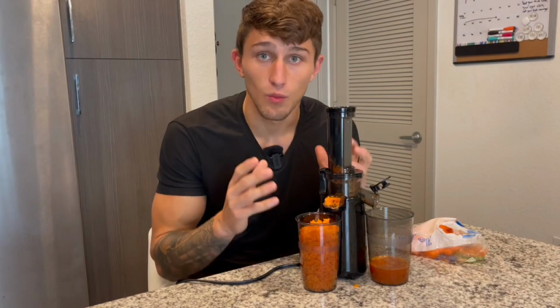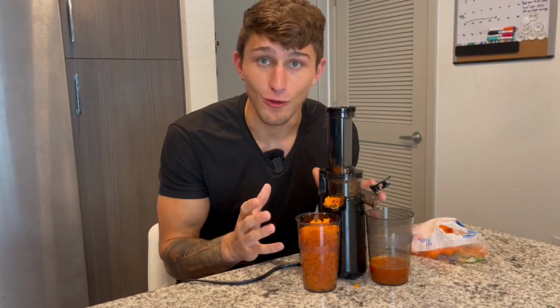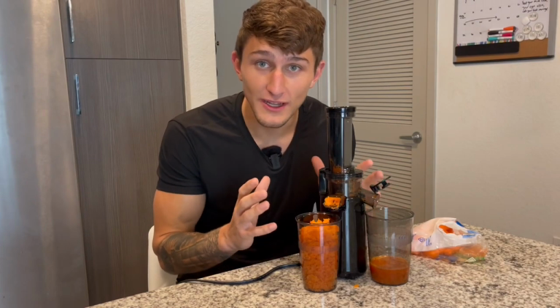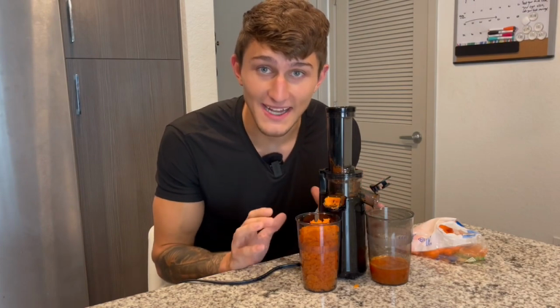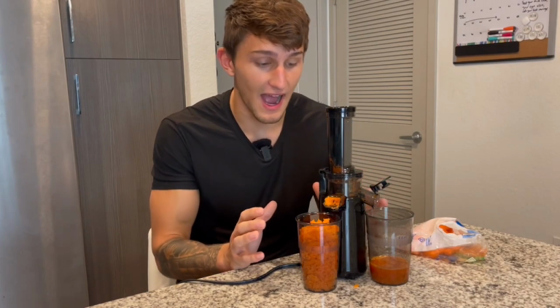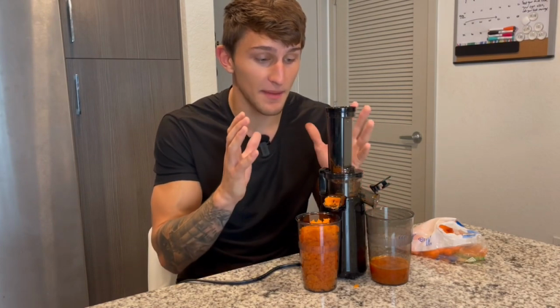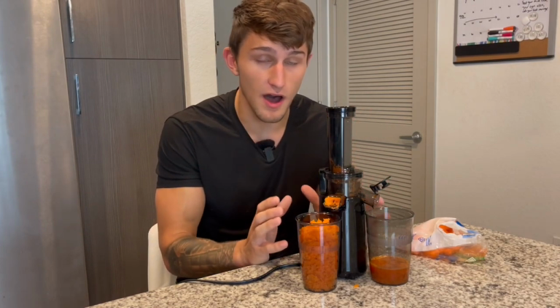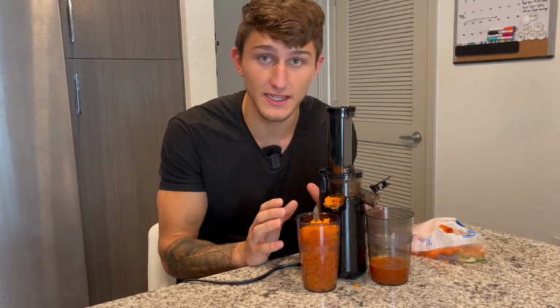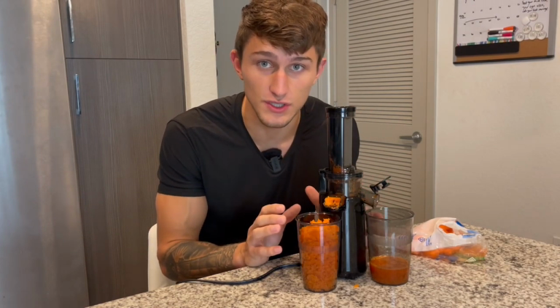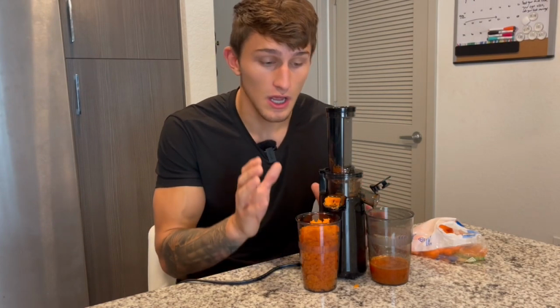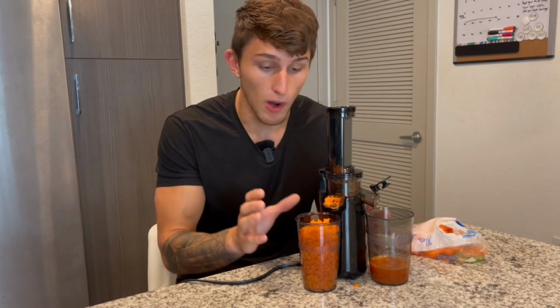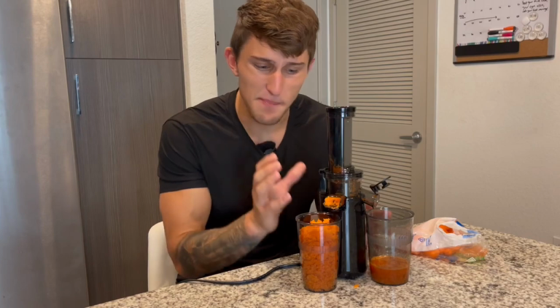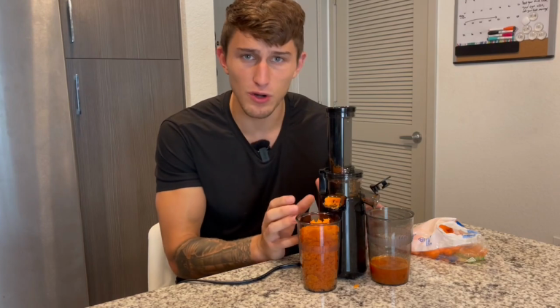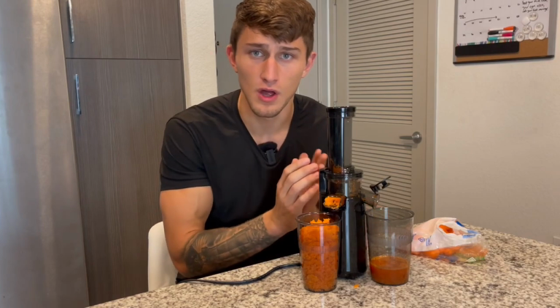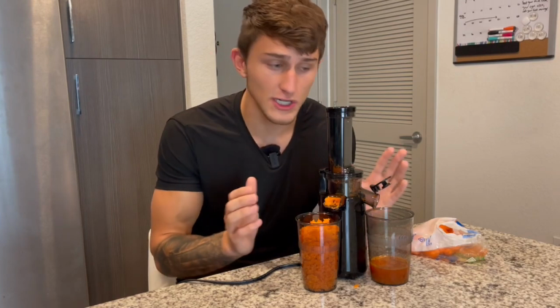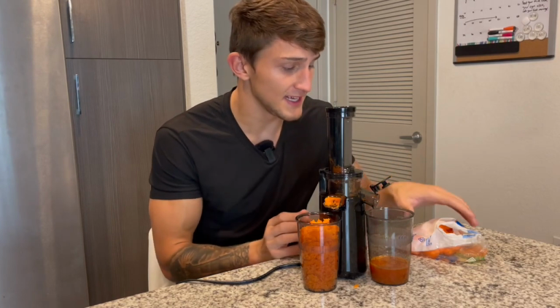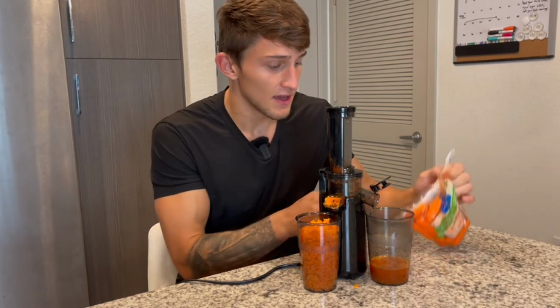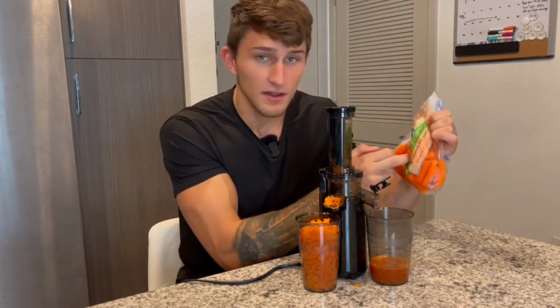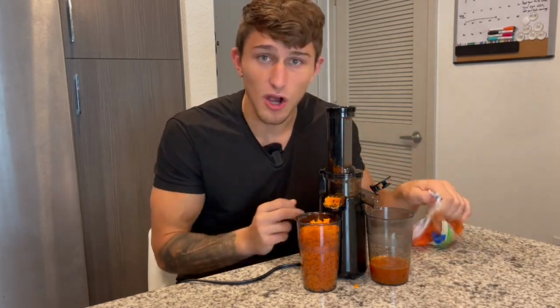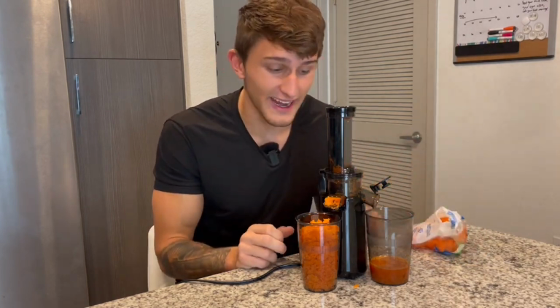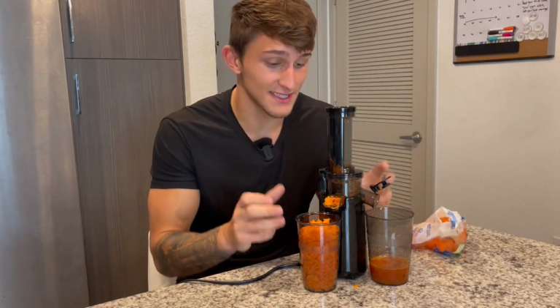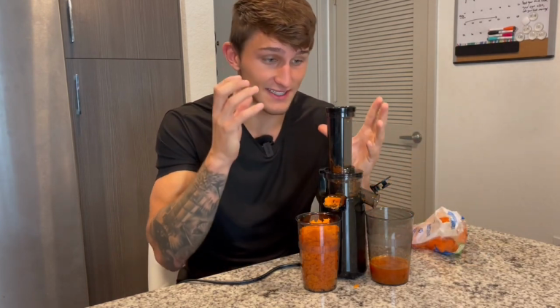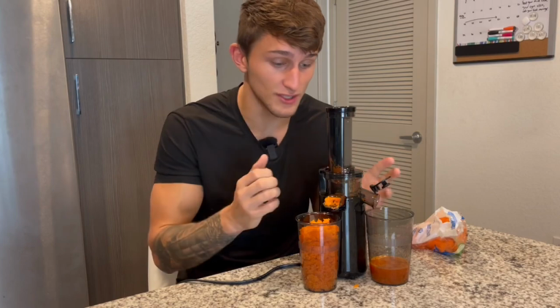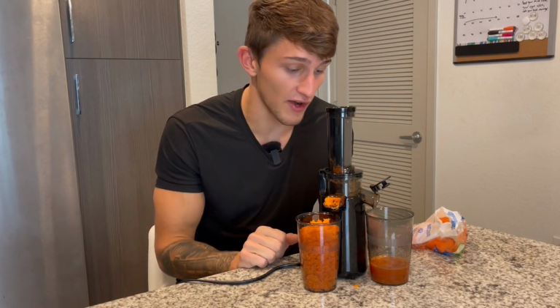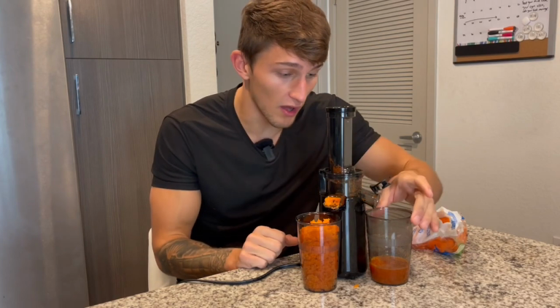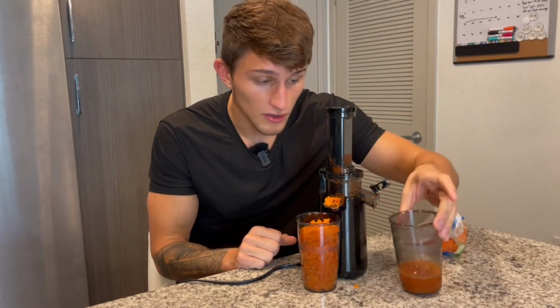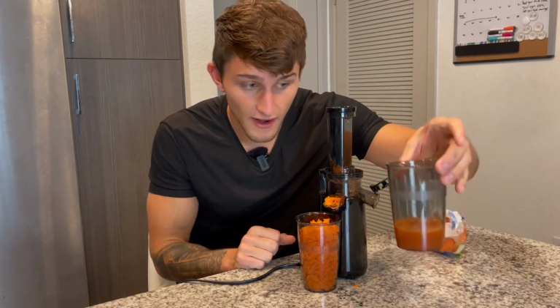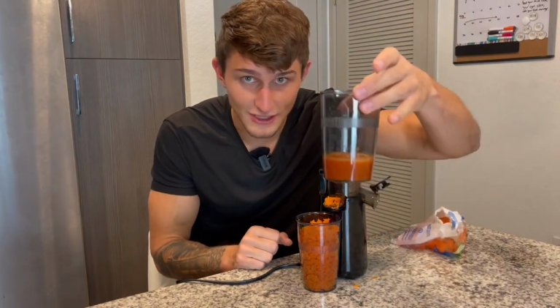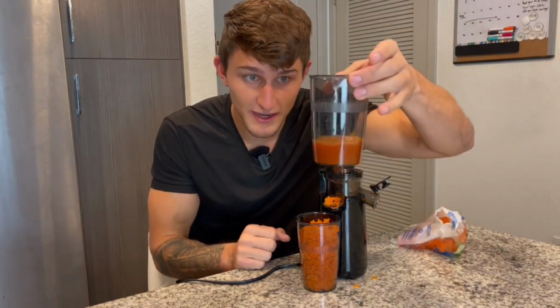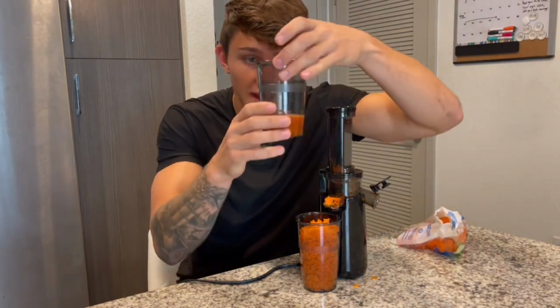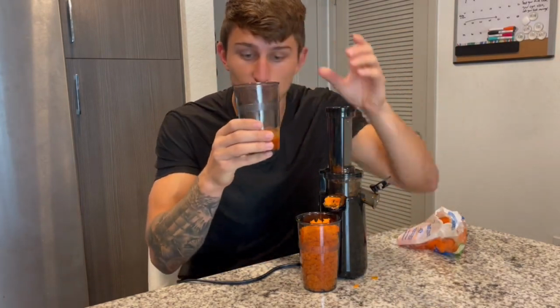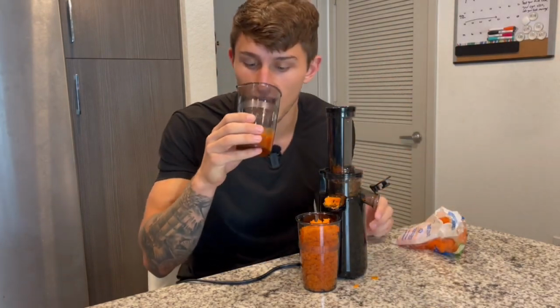Wow, truly amazing. I am in love with this juicer — small yet powerful, worked with ease. Nice hard carrots that this juiced up very well. Look at all that juice we have there. Let's try it out.